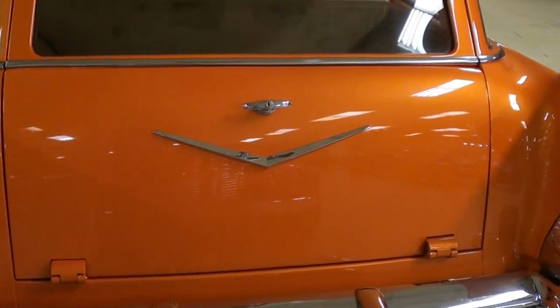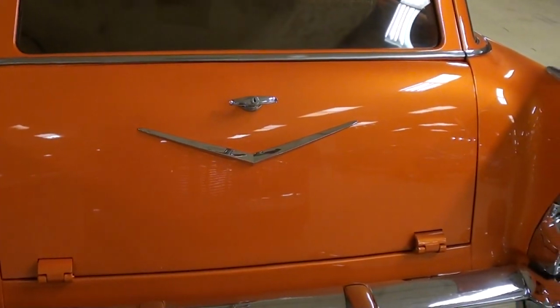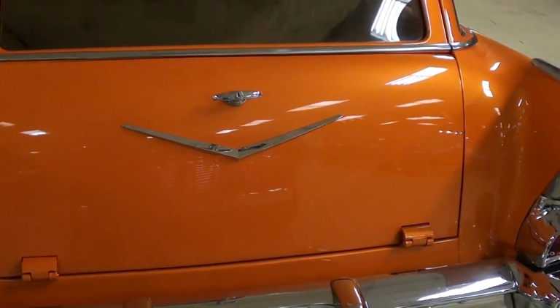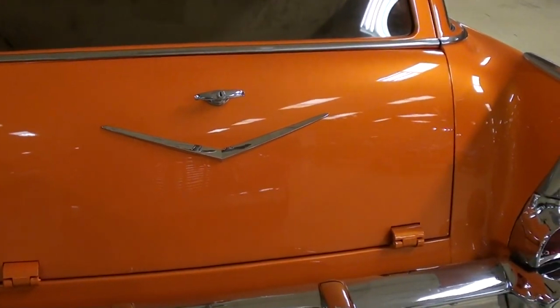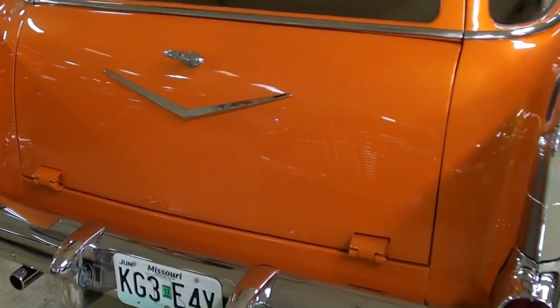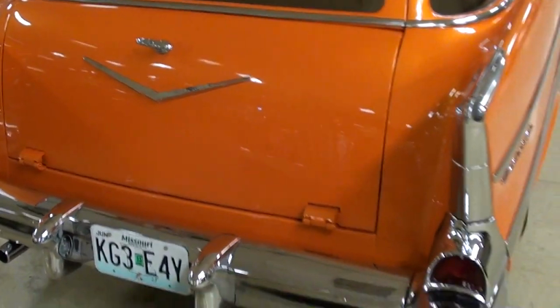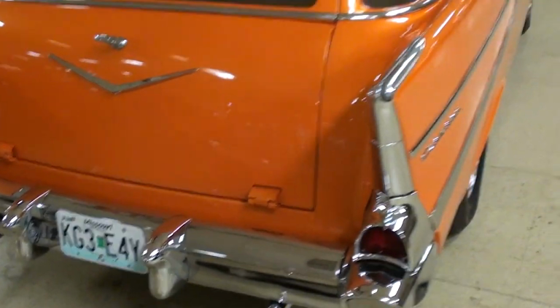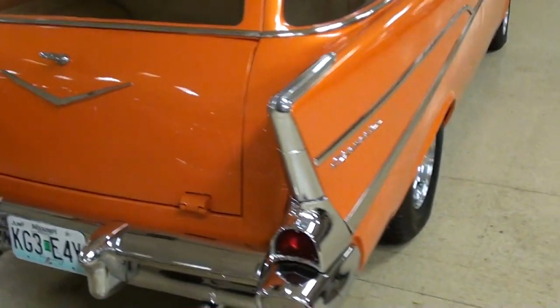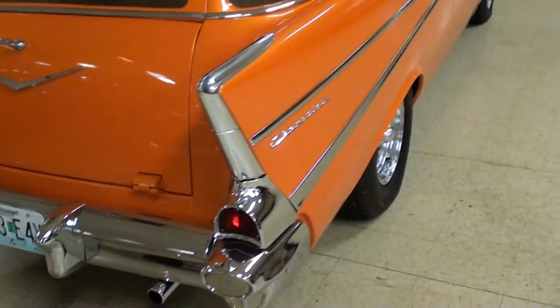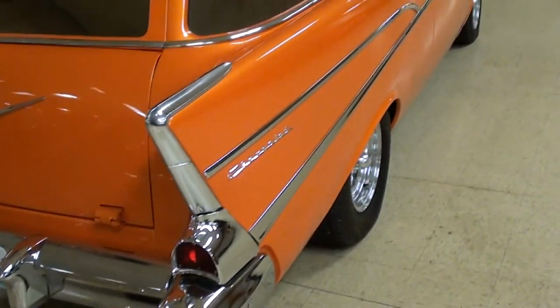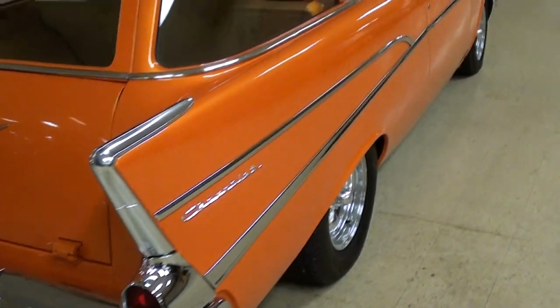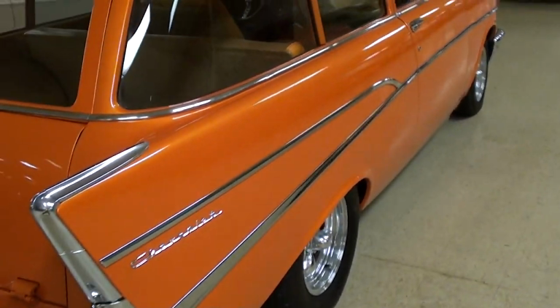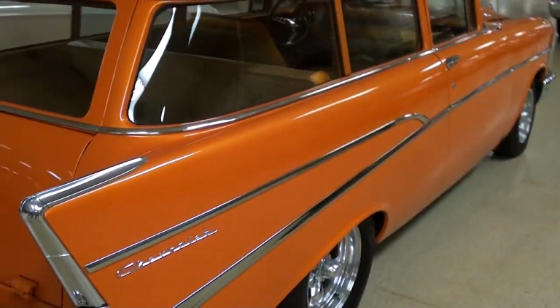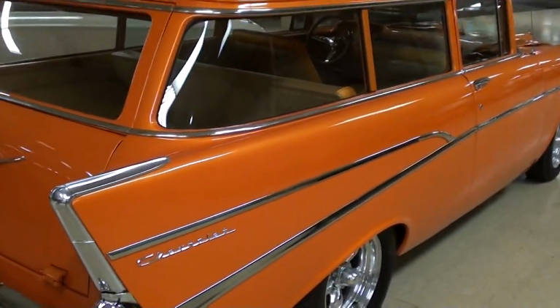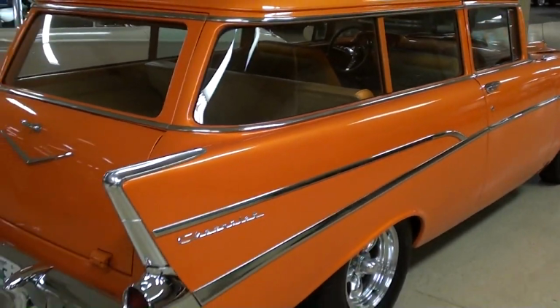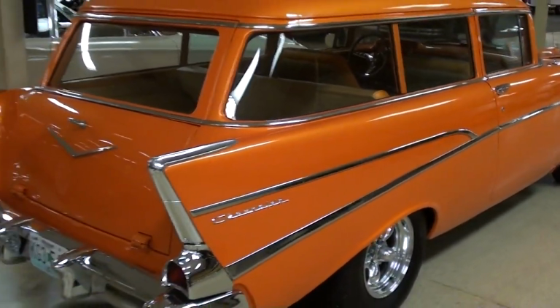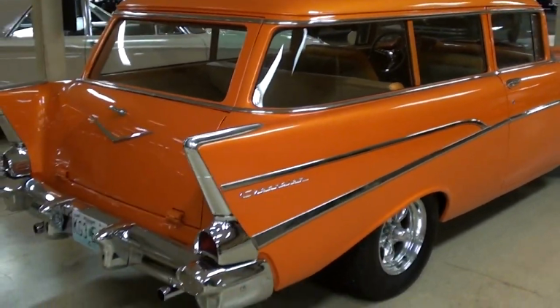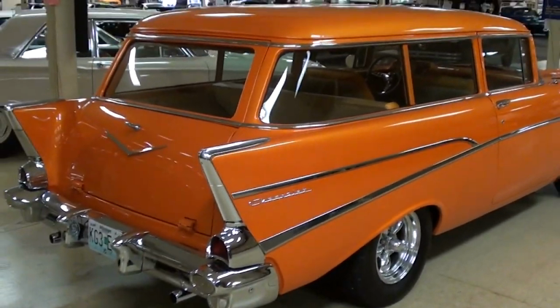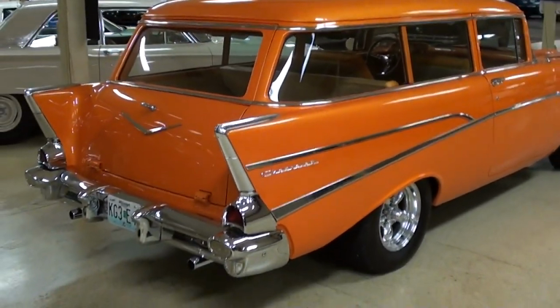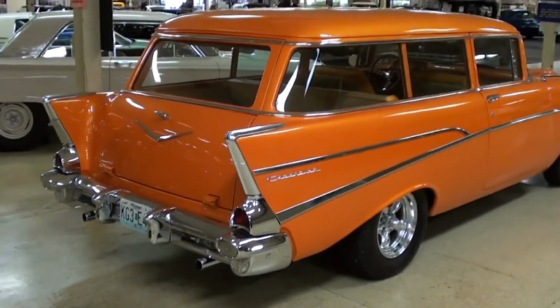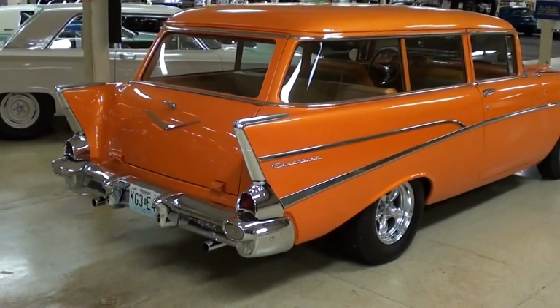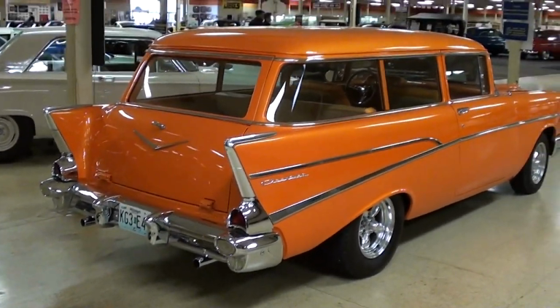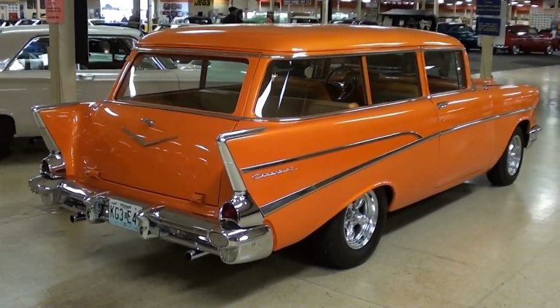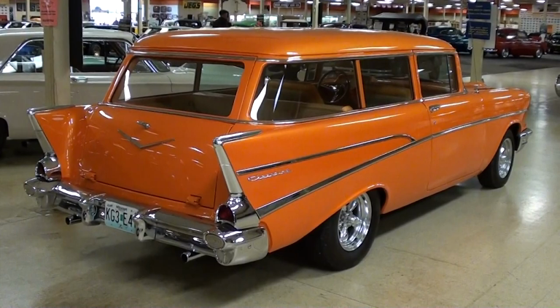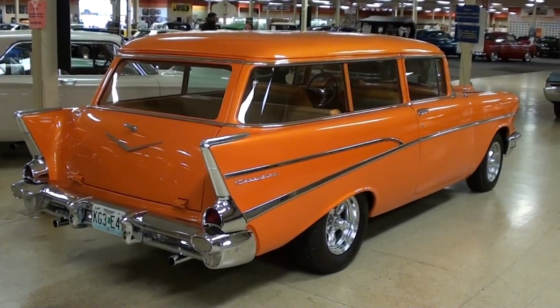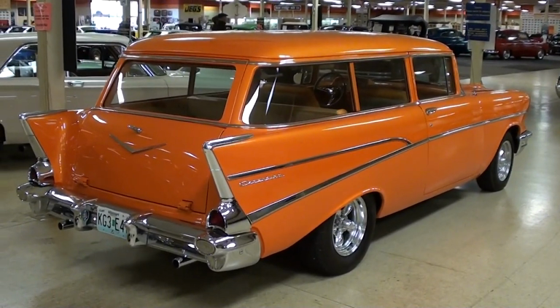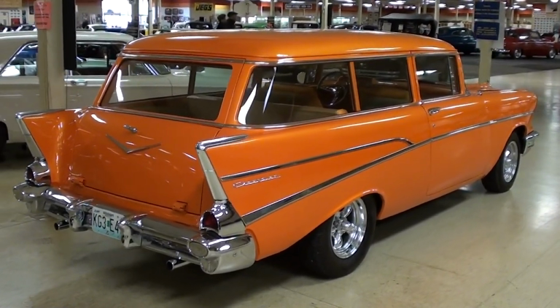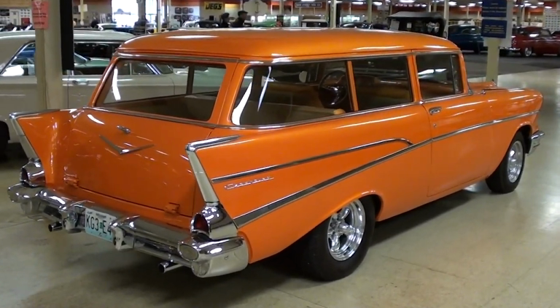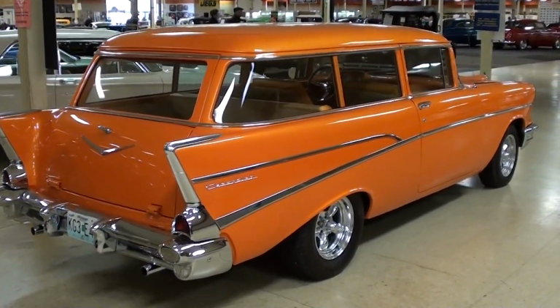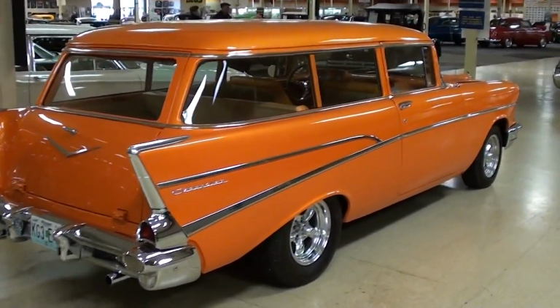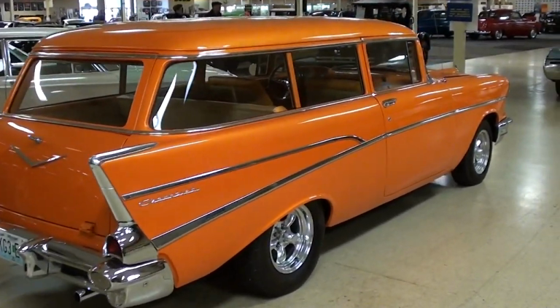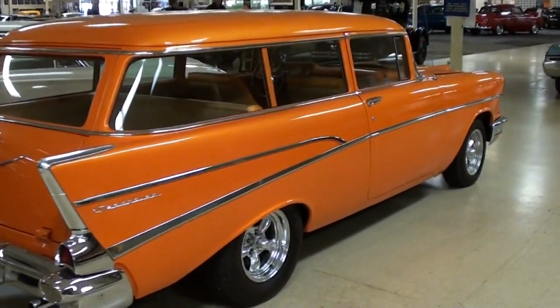On these, the tailgate folds down as you can see. Definitely a sharp-looking car all the way around — let me back up a little bit to get the whole thing in. Really nice car.